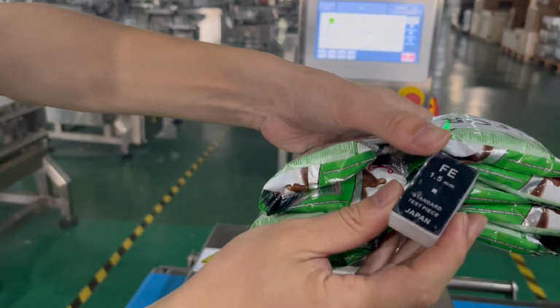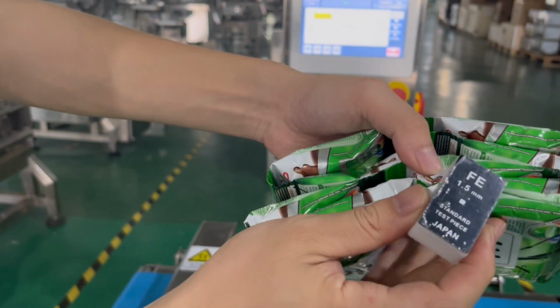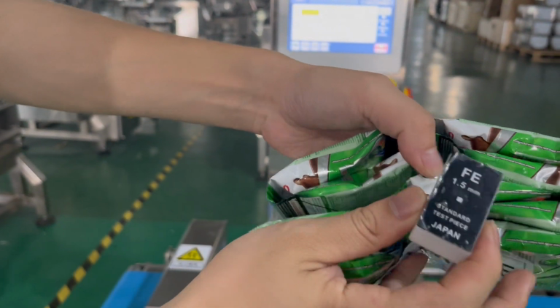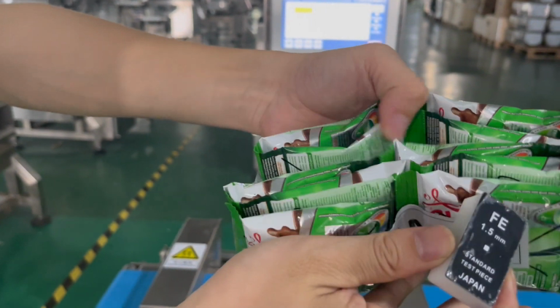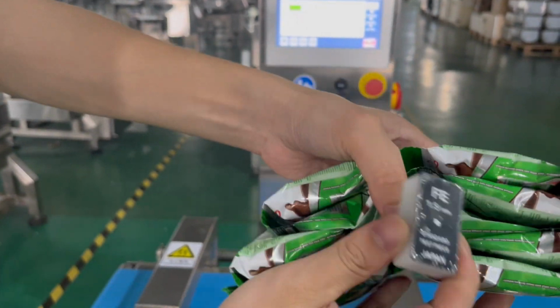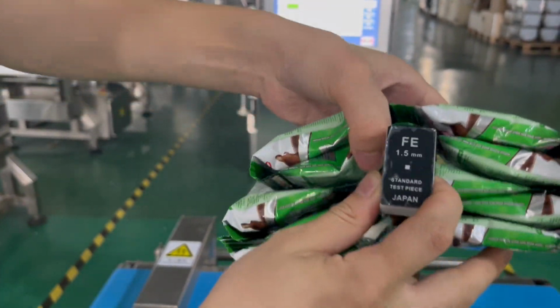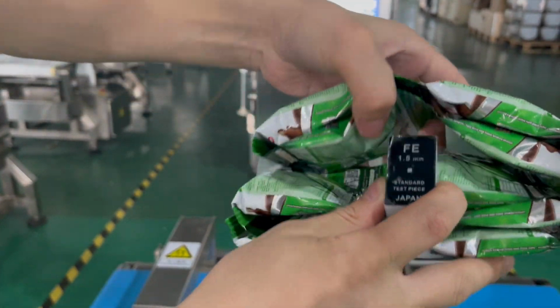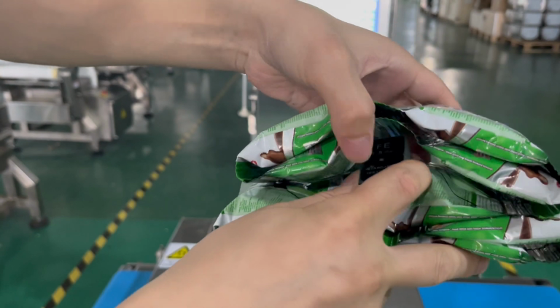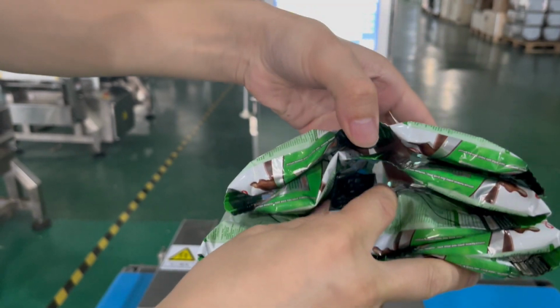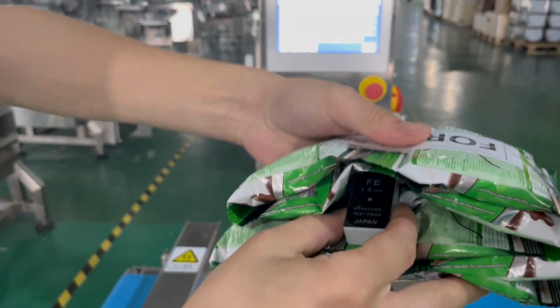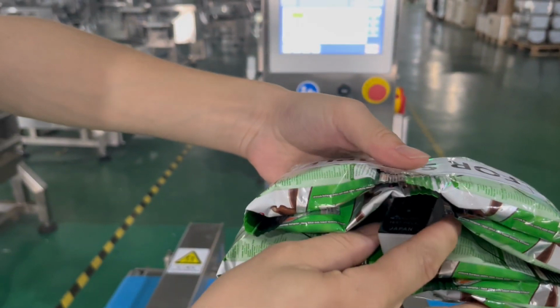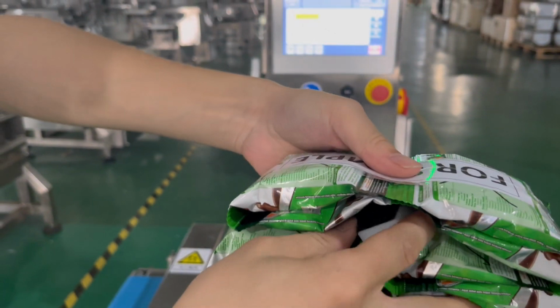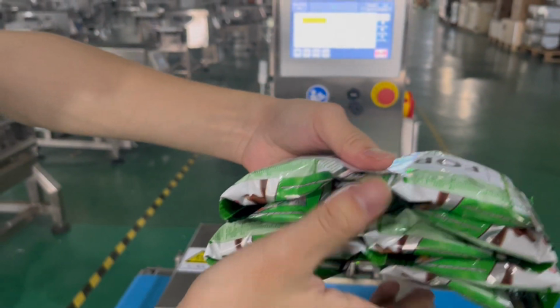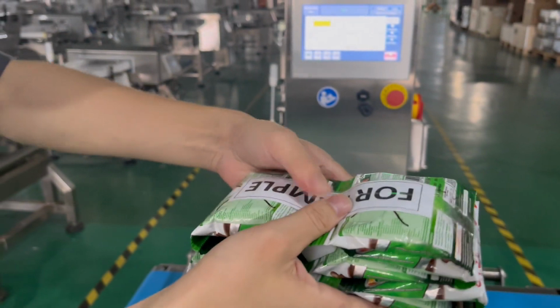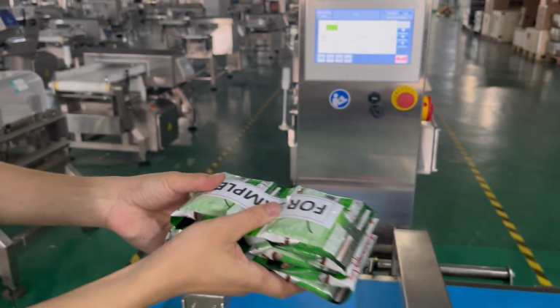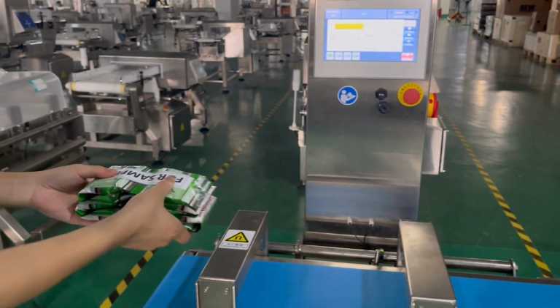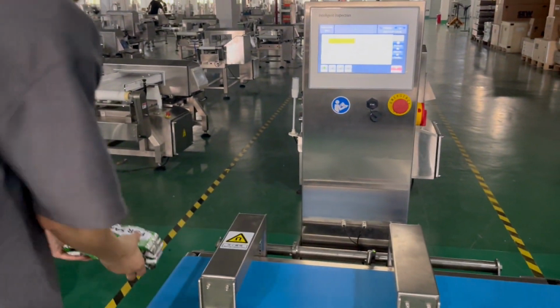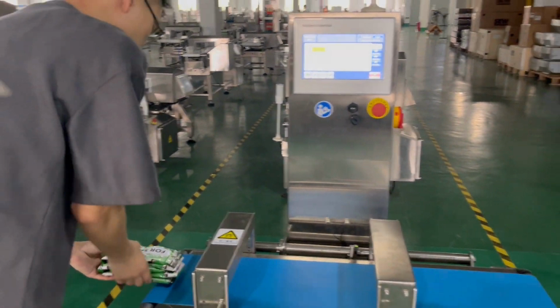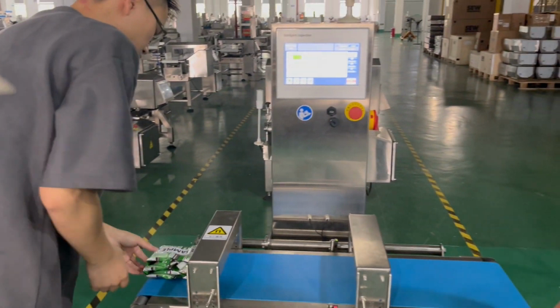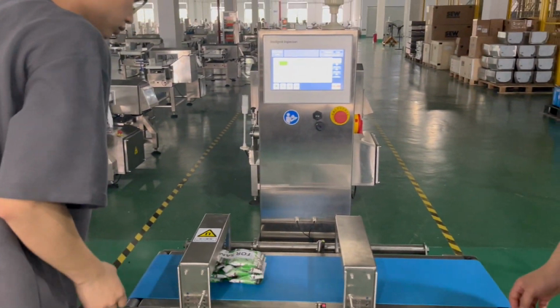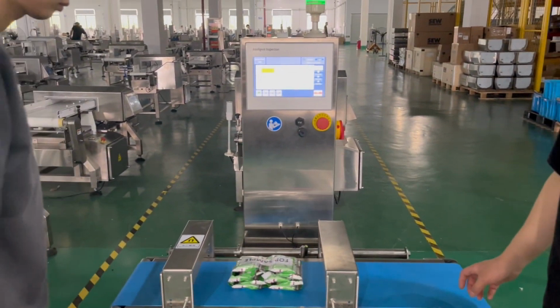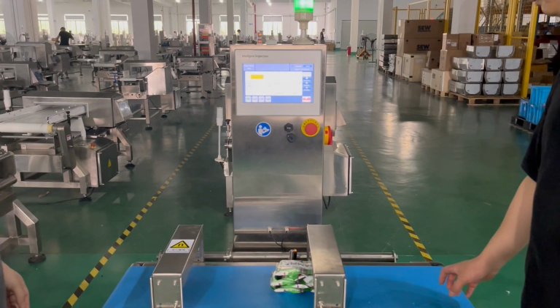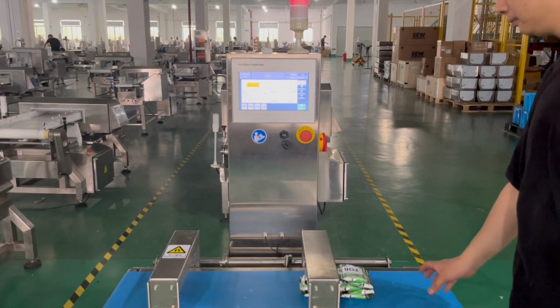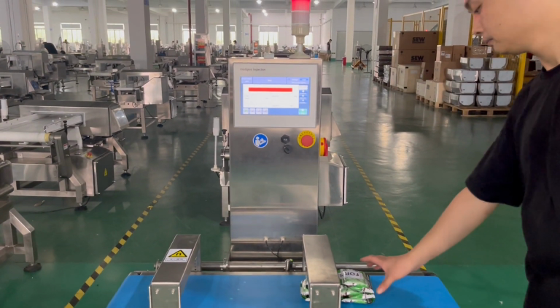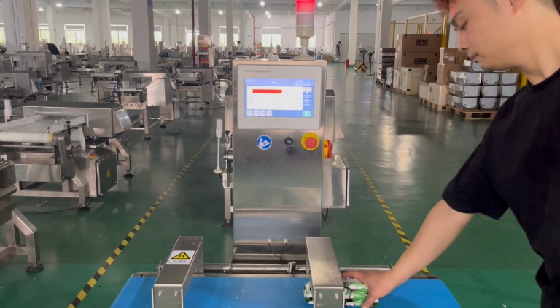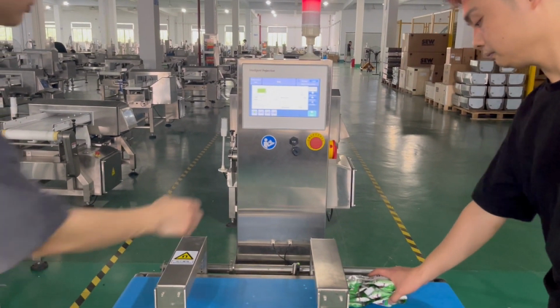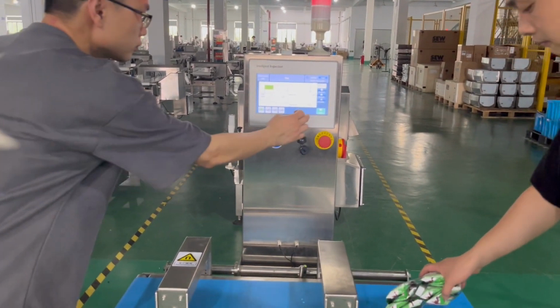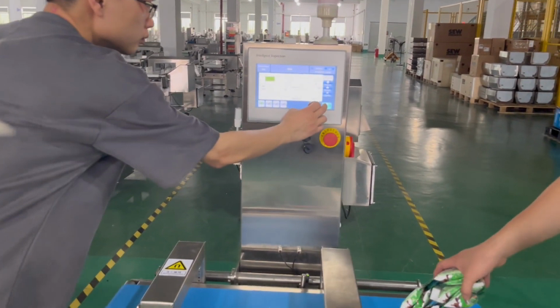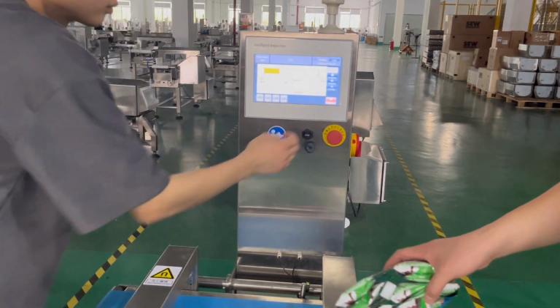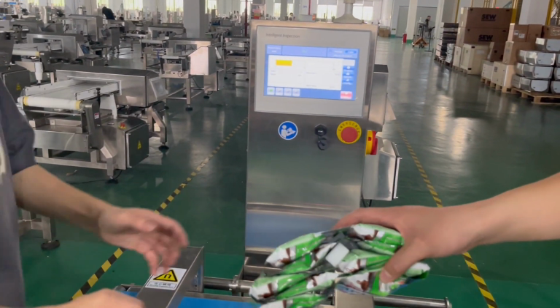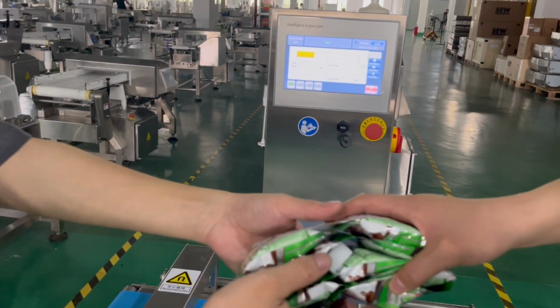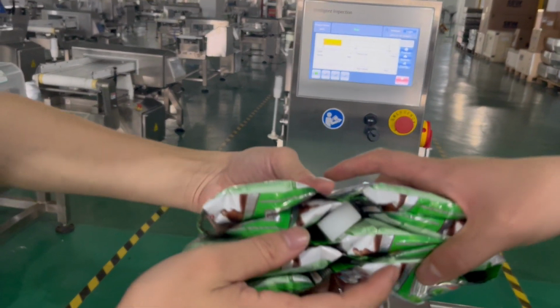We put it in another location. If we put it in the middle of the product, this is the weakest detection point. We can see it can still be detected.